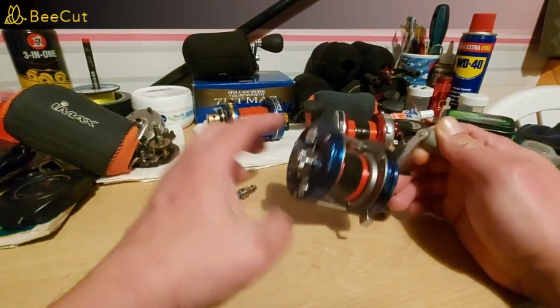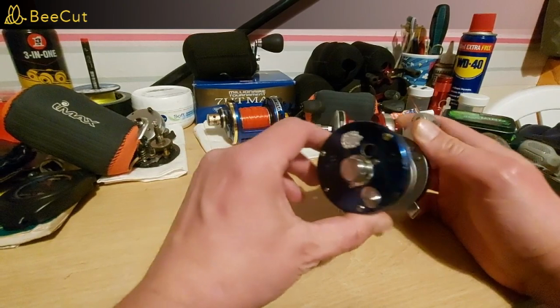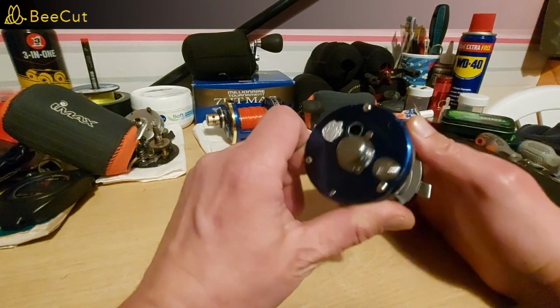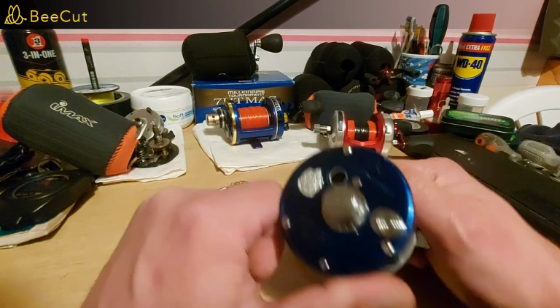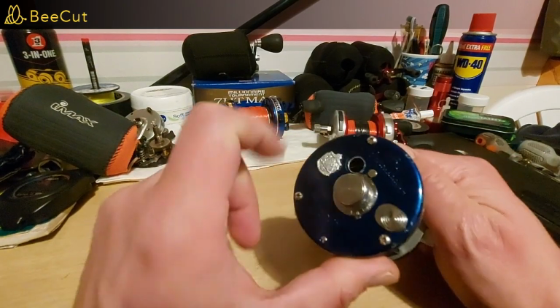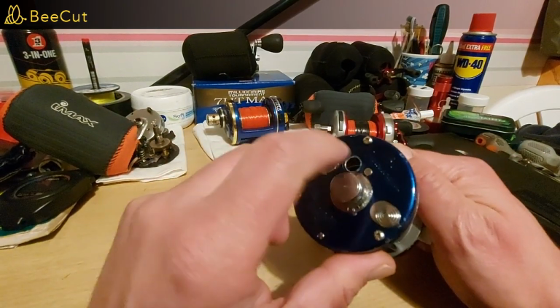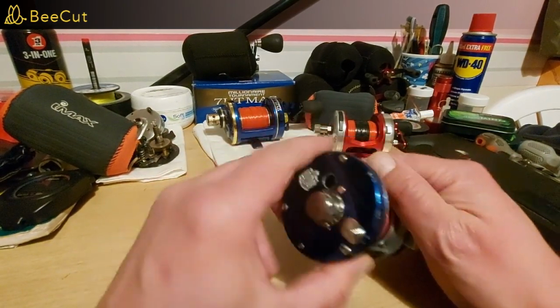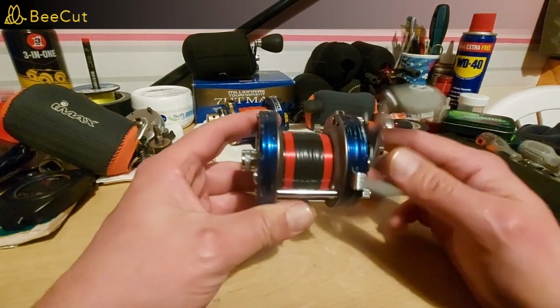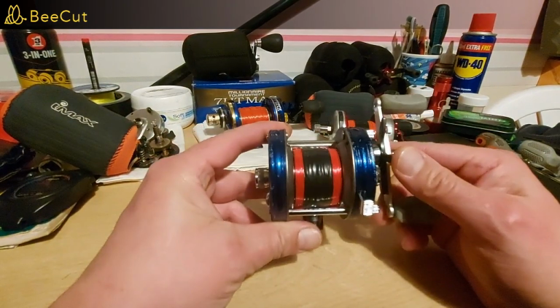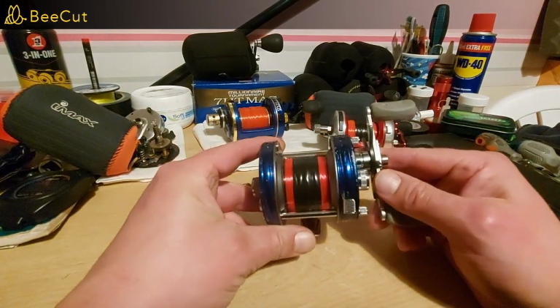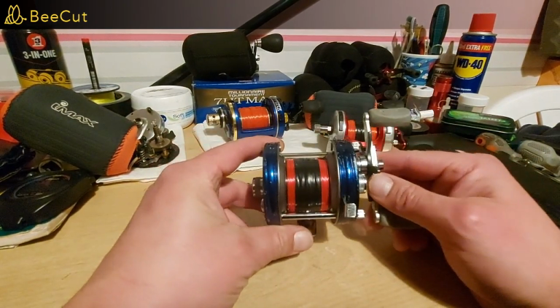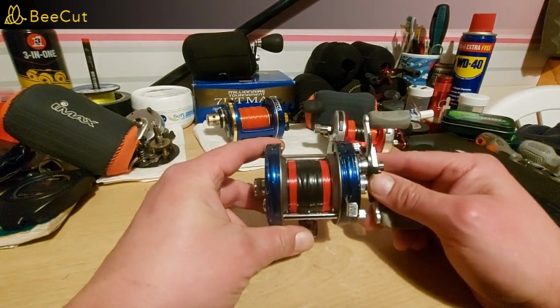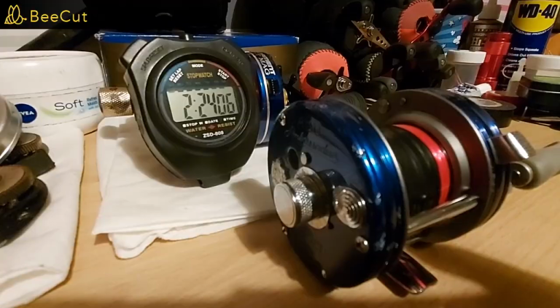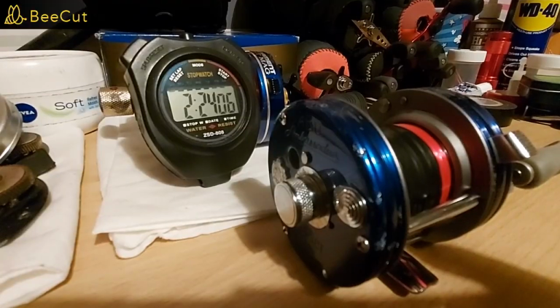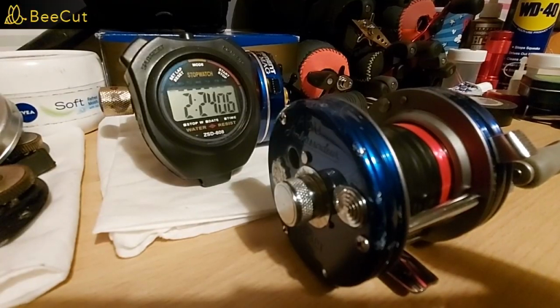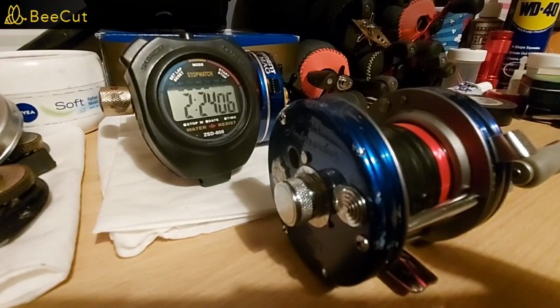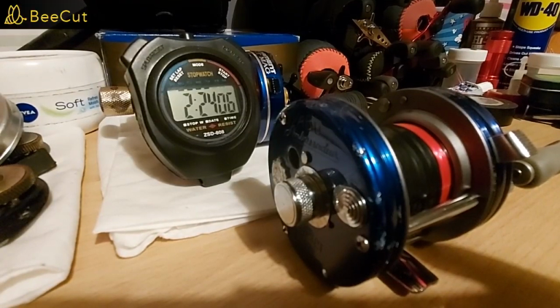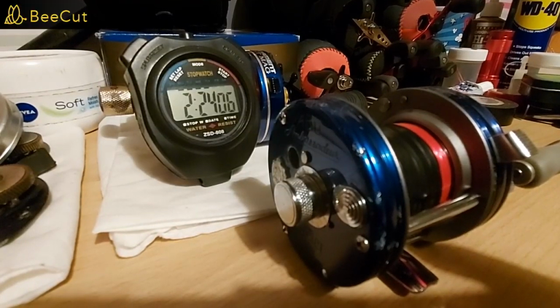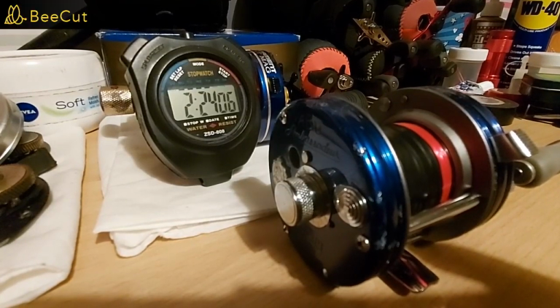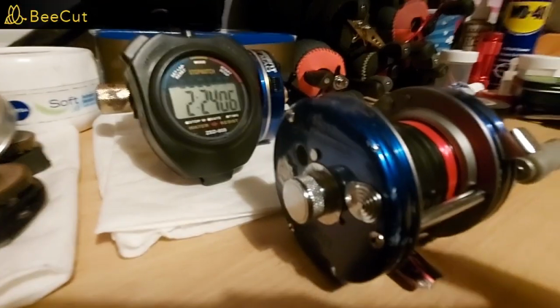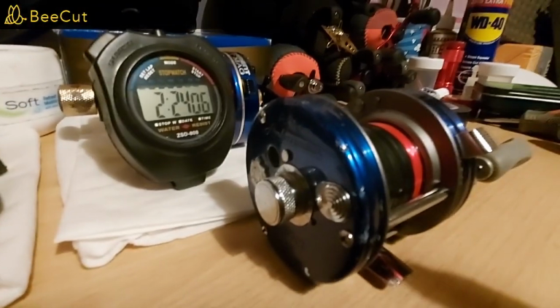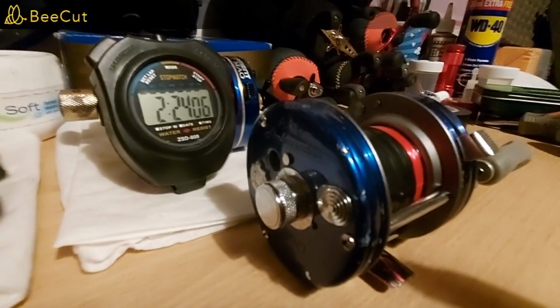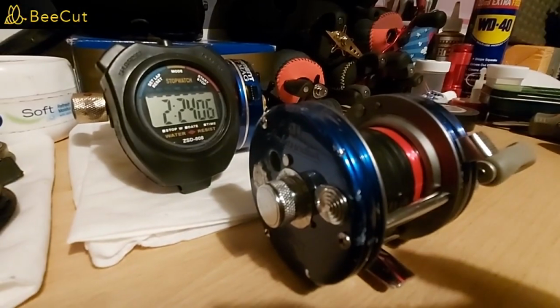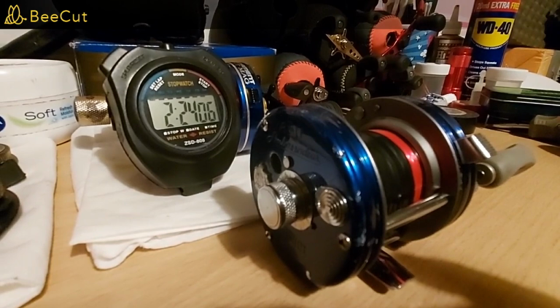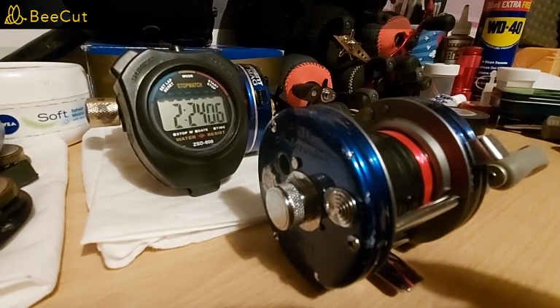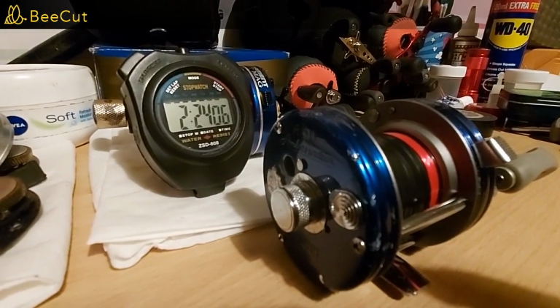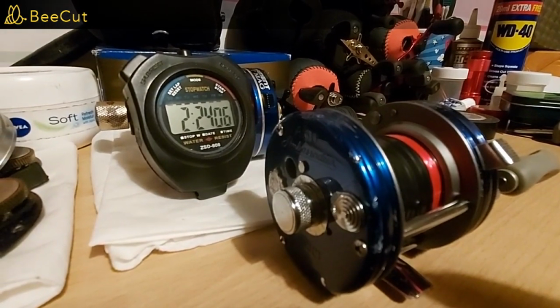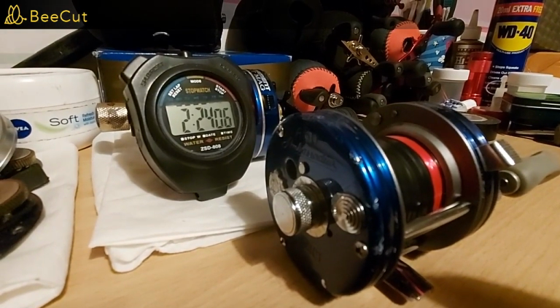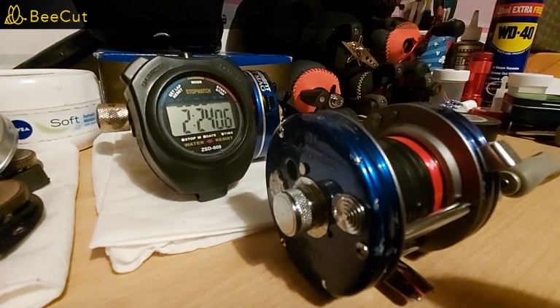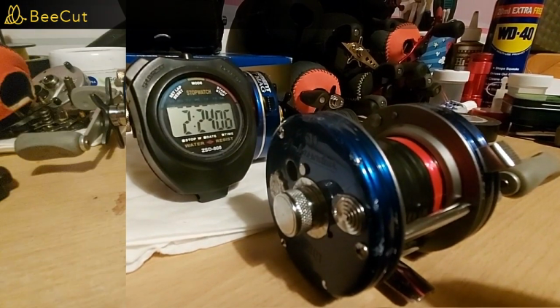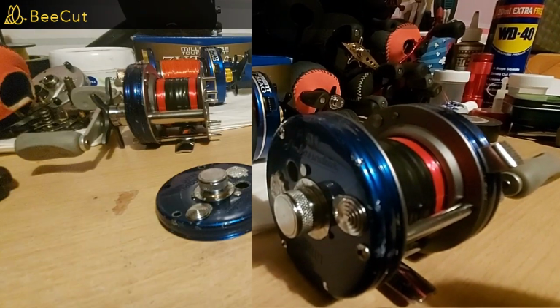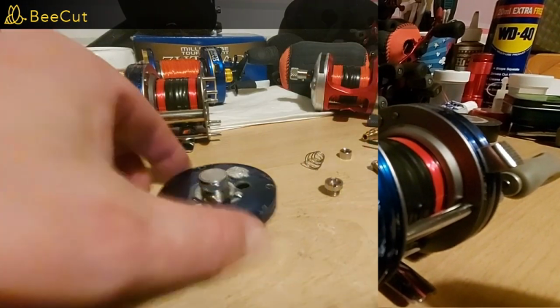I've already spun this reel with no magnet in at all, just to see what it's like. The time with no Monomag in — just the spool spinning on its own — was 2 minutes 24. That's just for reference.